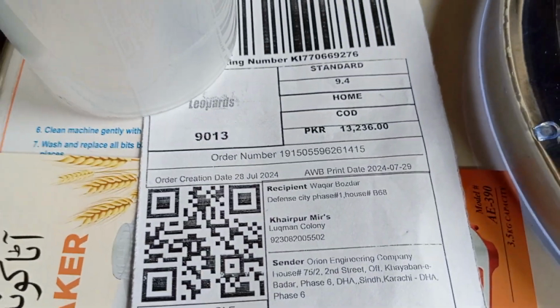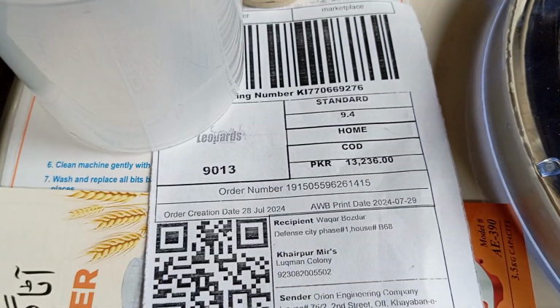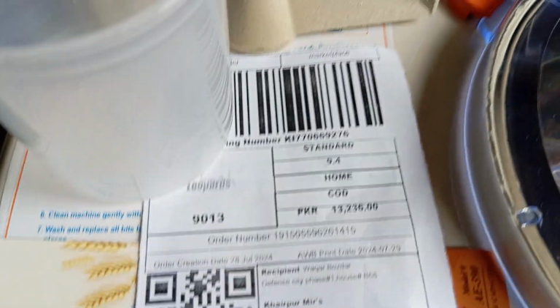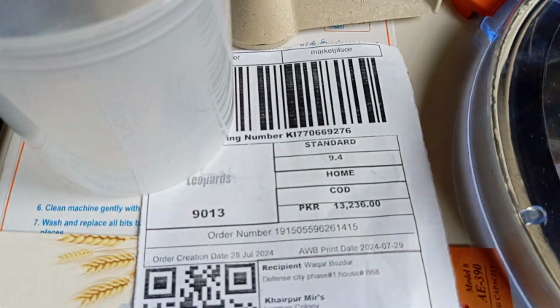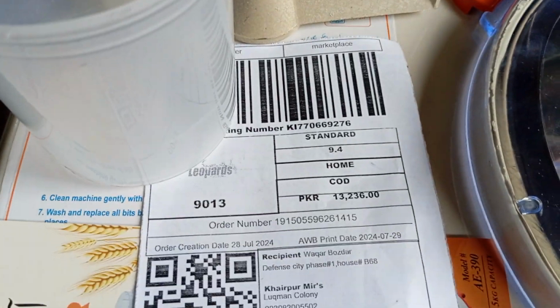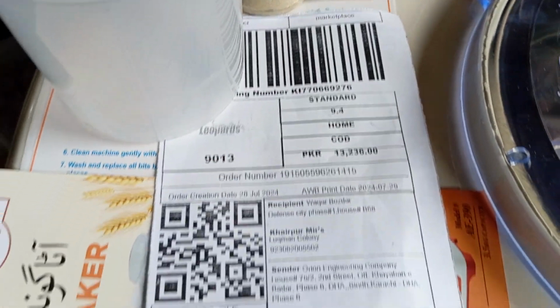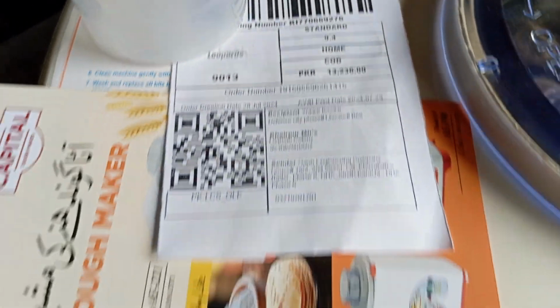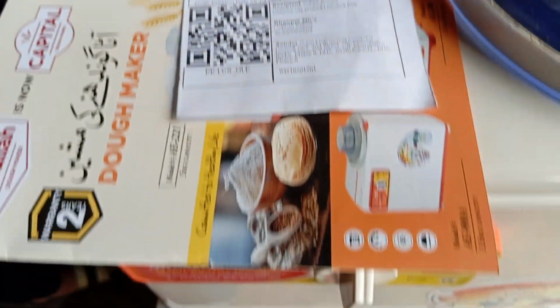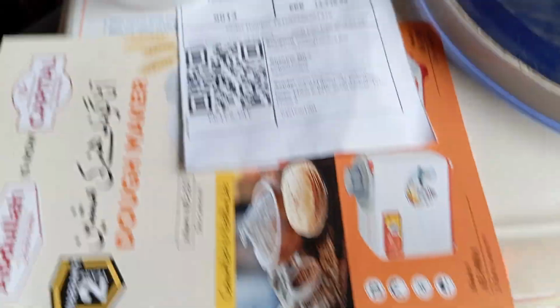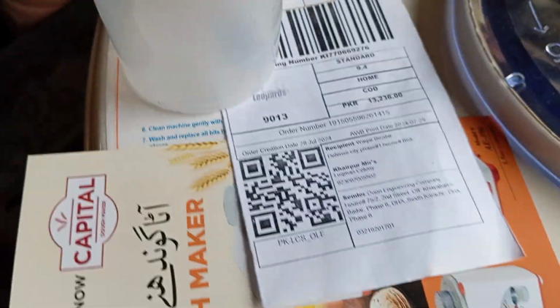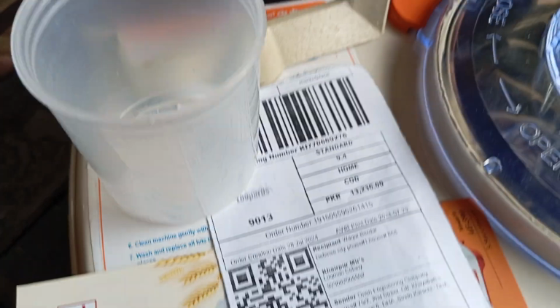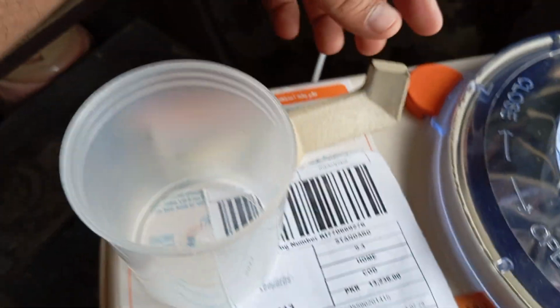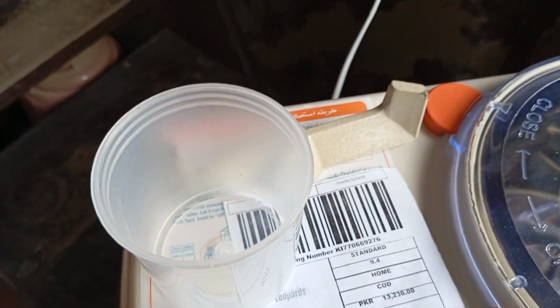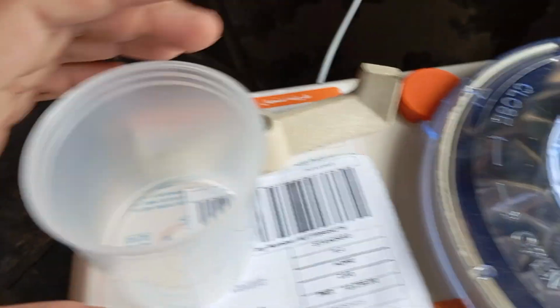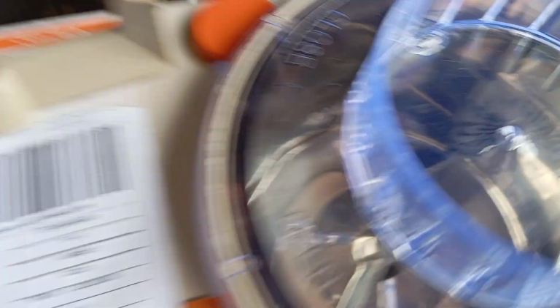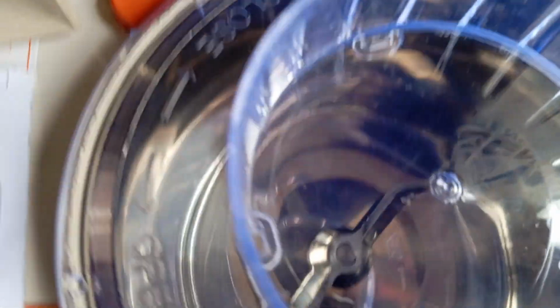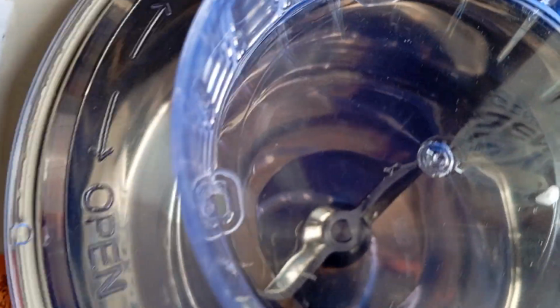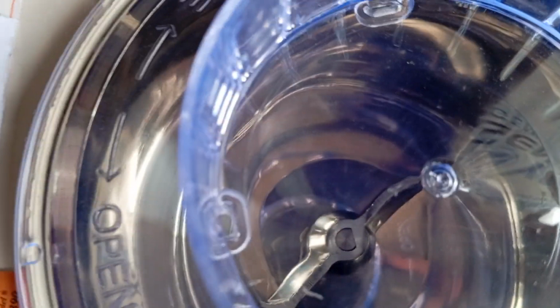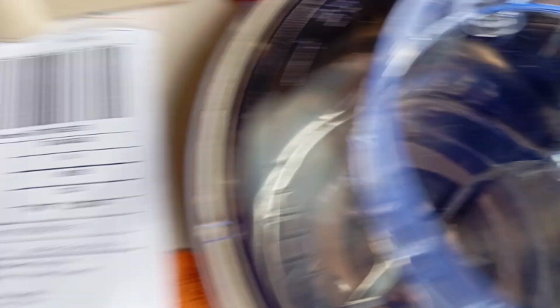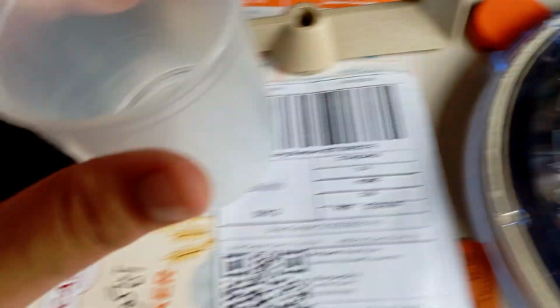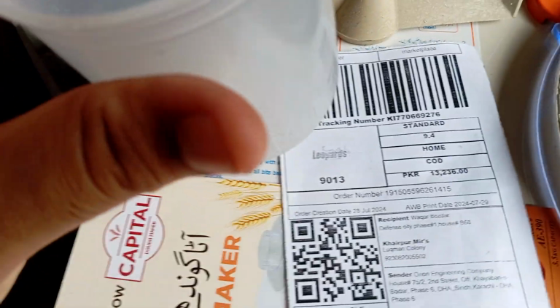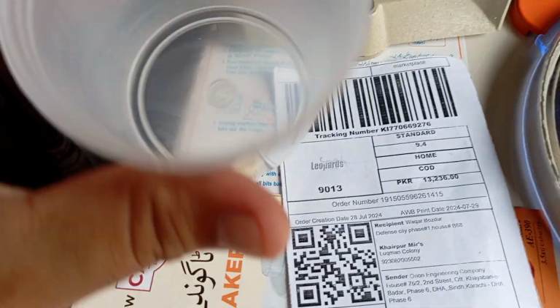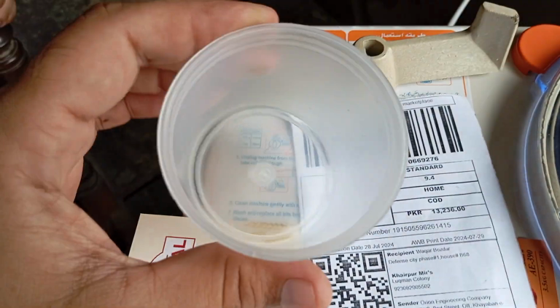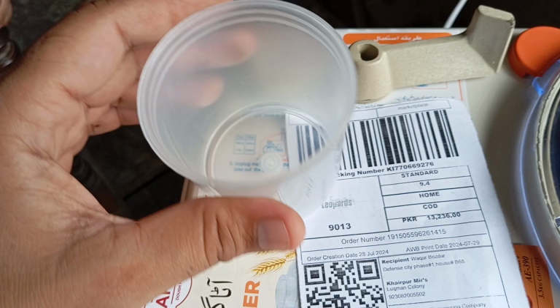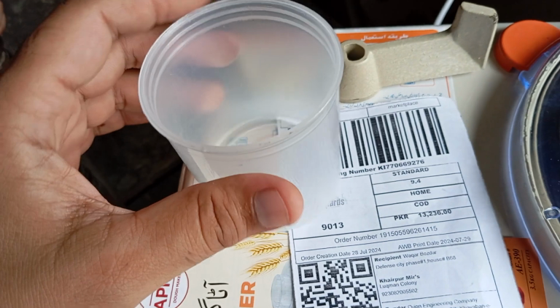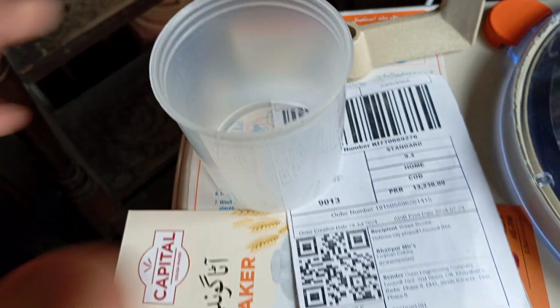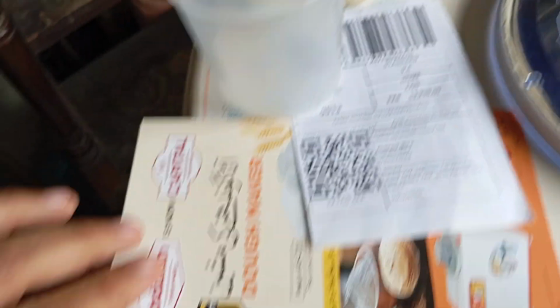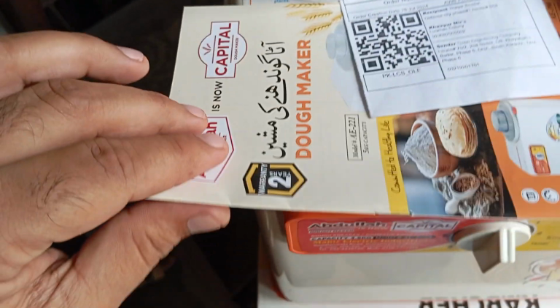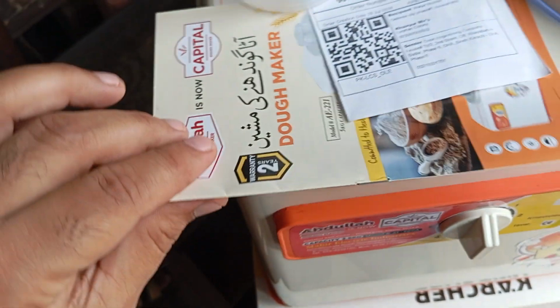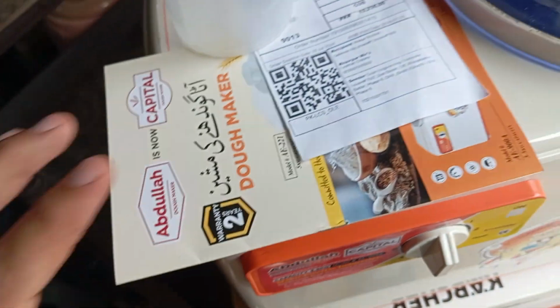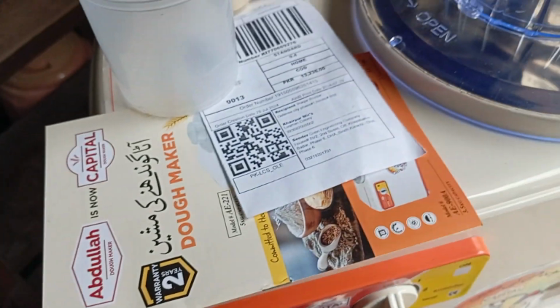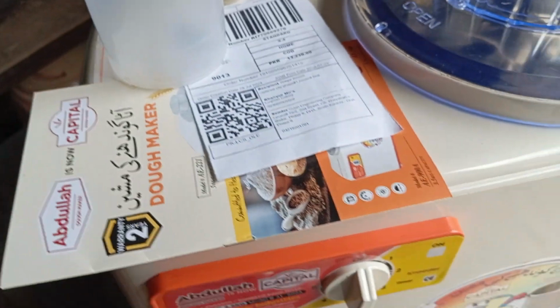This is the shipping label. It has a plastic blade, a metal blade, a measuring flask, and an instruction booklet.